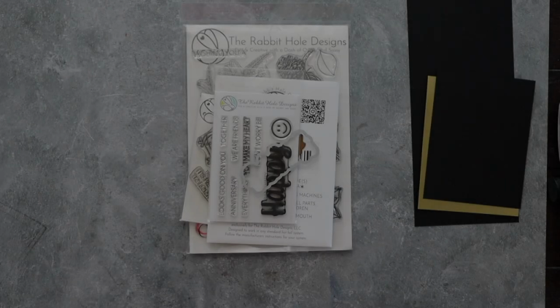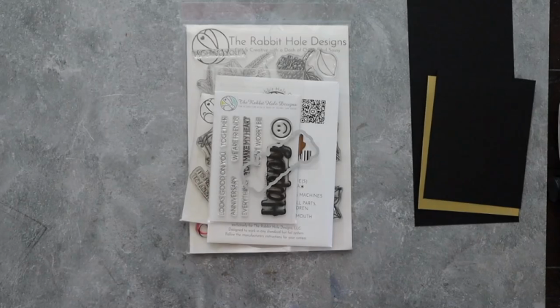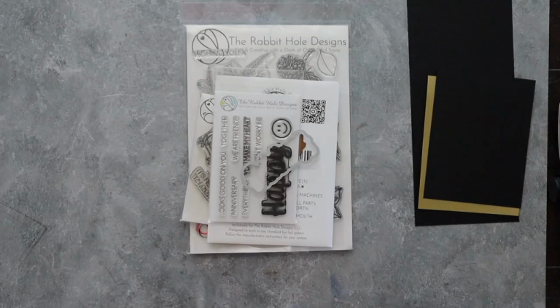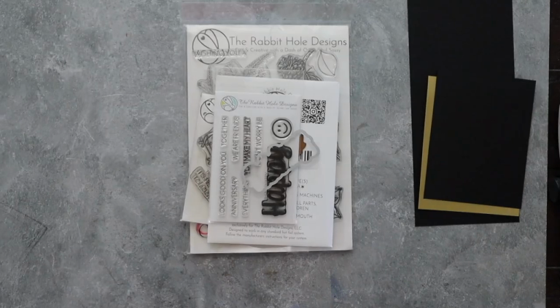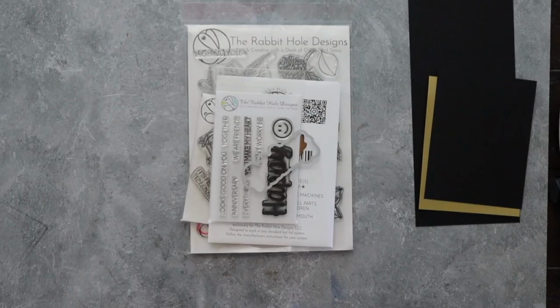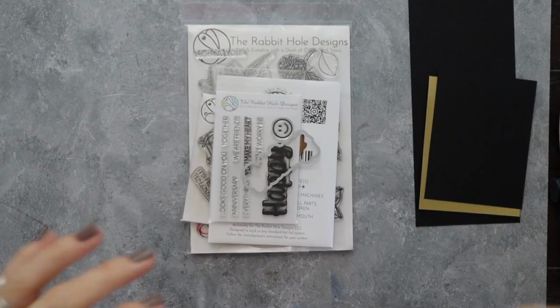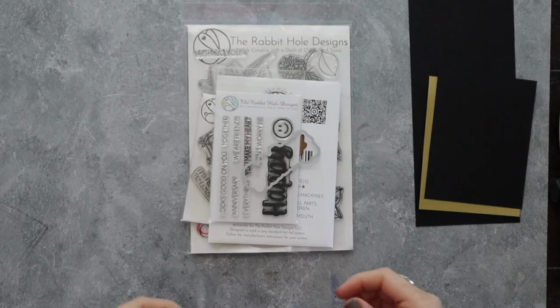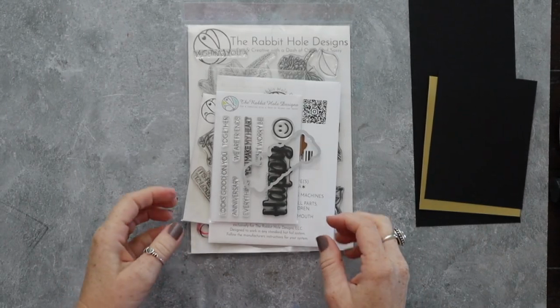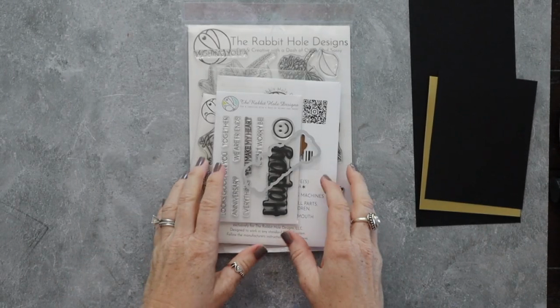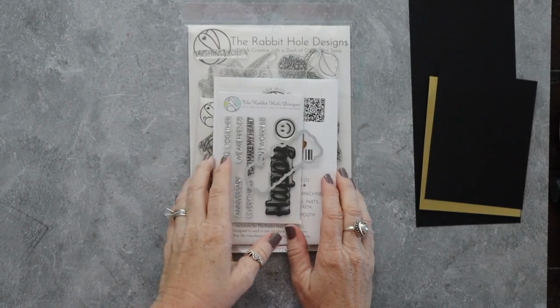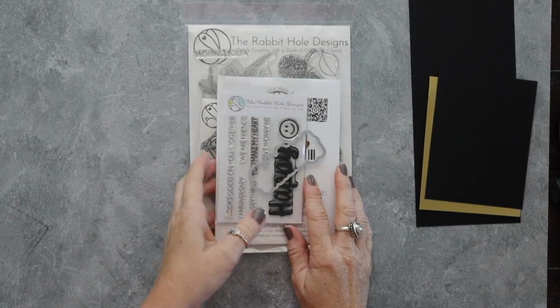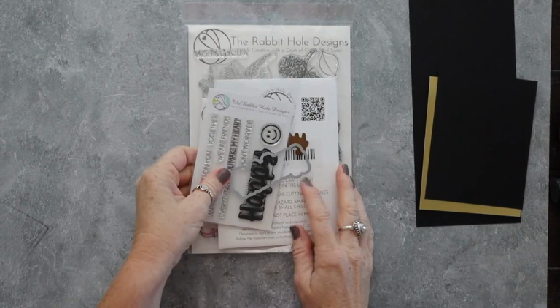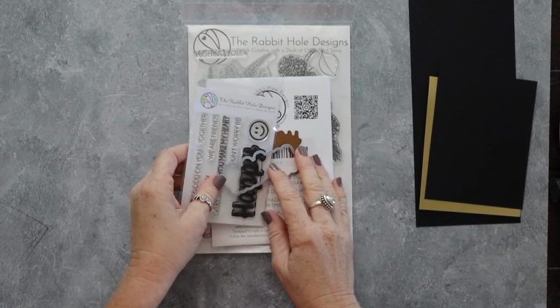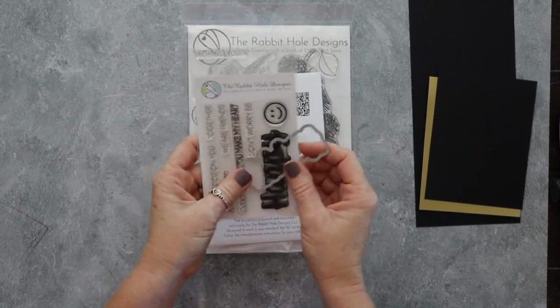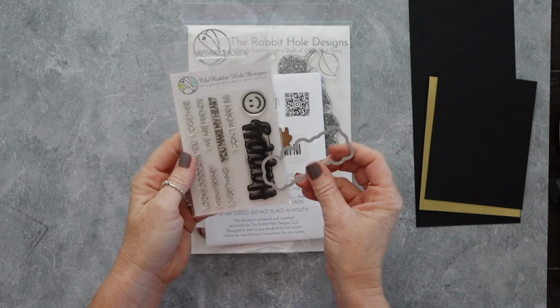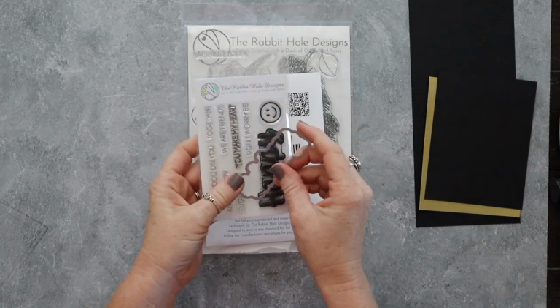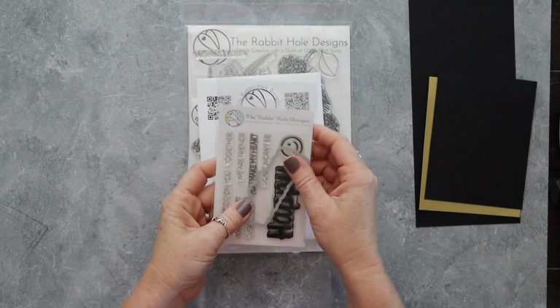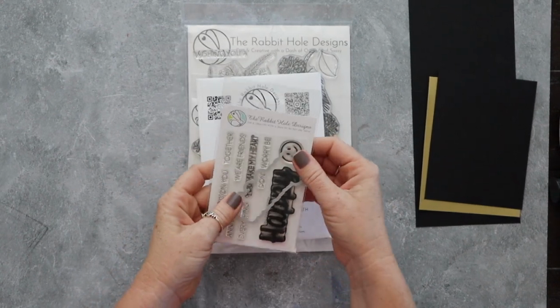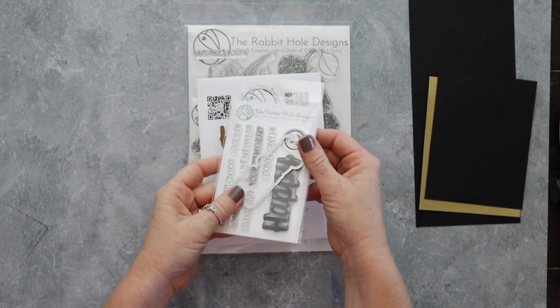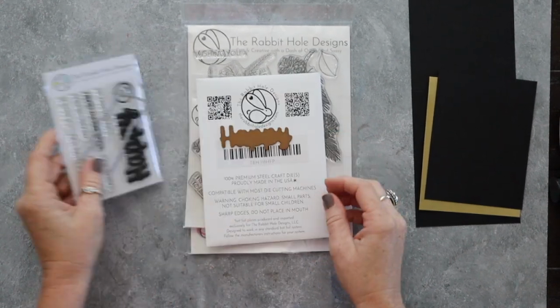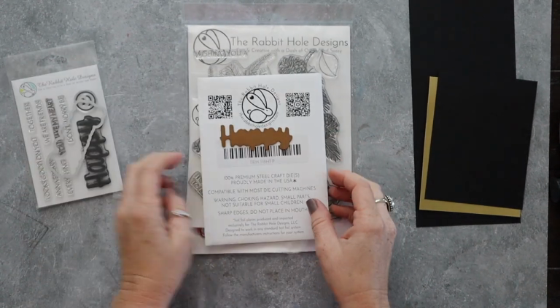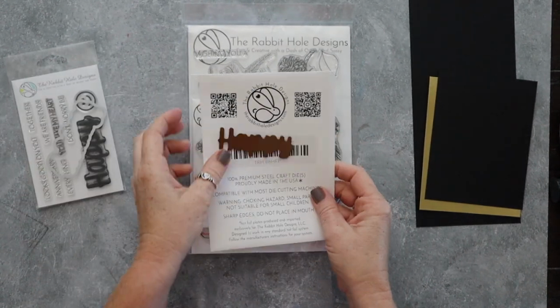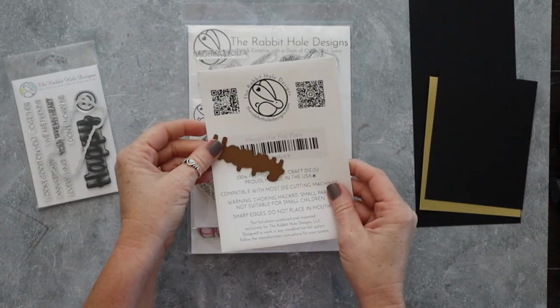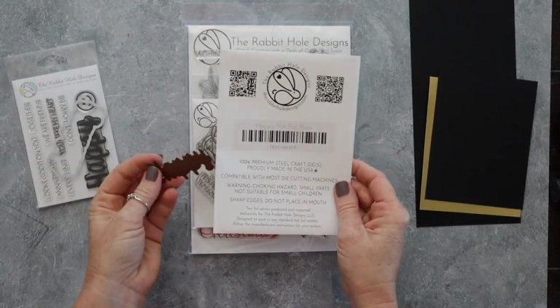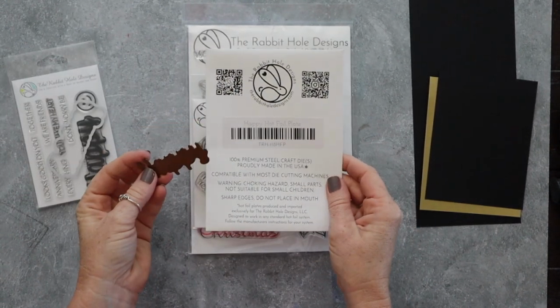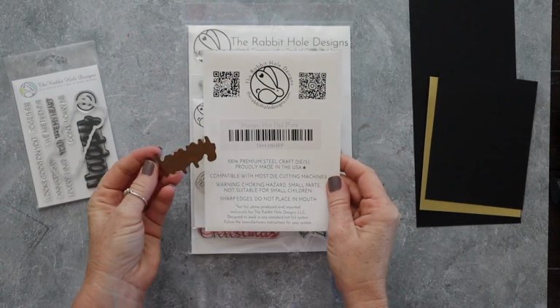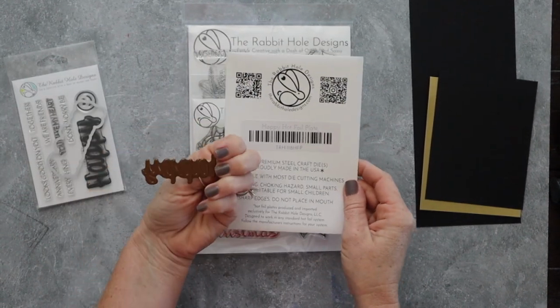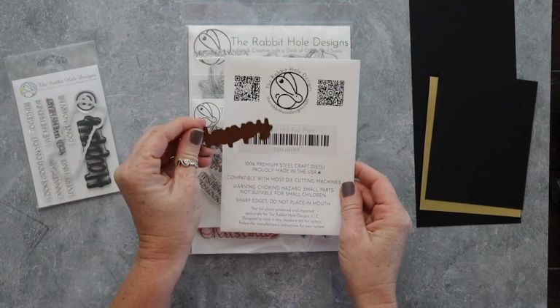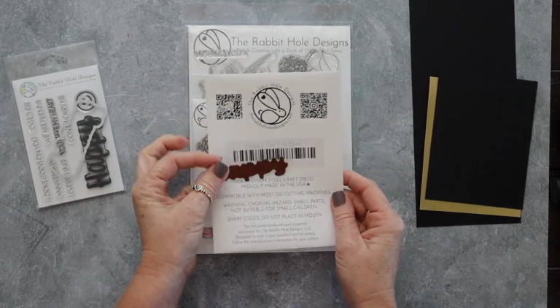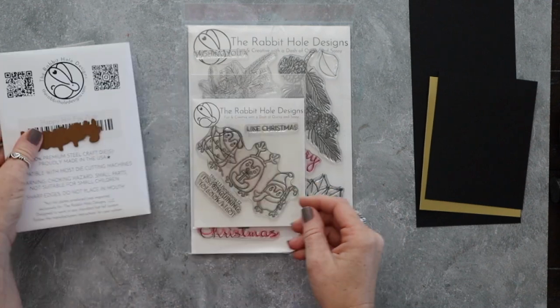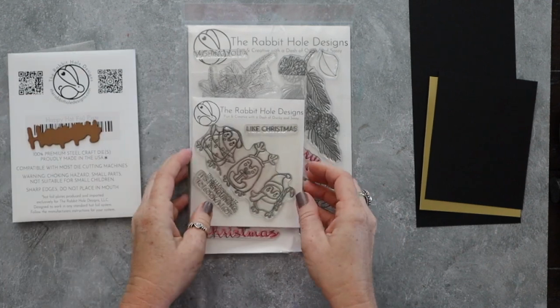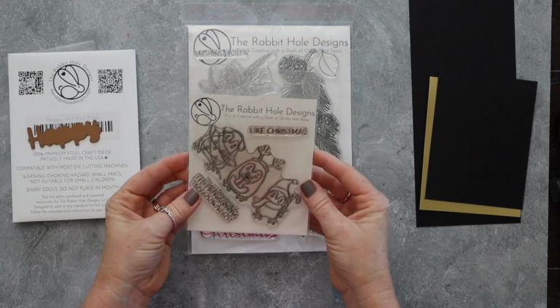Hey there, this is Wendy with Love and Stampin'. I'm so excited you're here with me today. We are going to make a really beautiful card using a handful of different products from Rabbit Hole Designs.